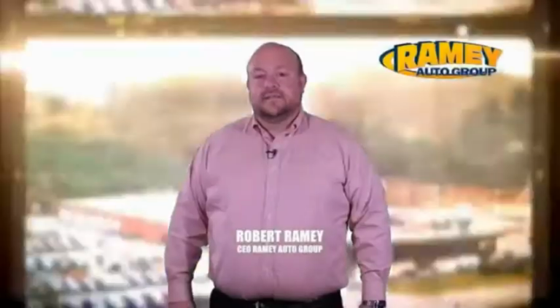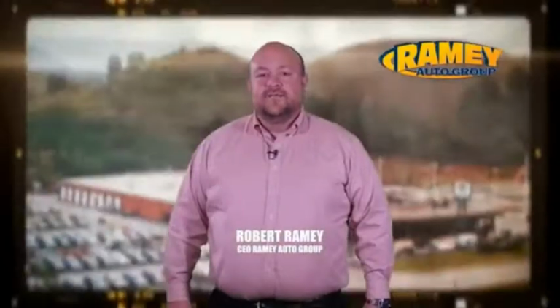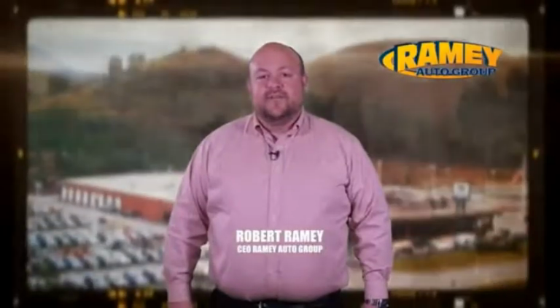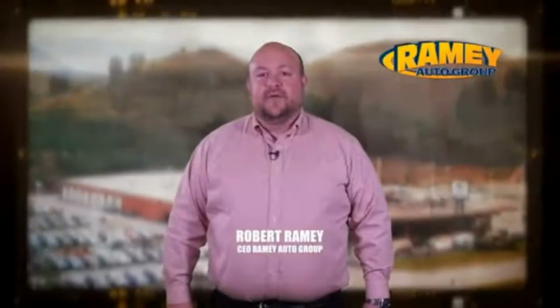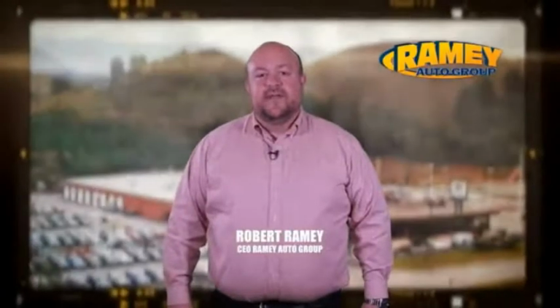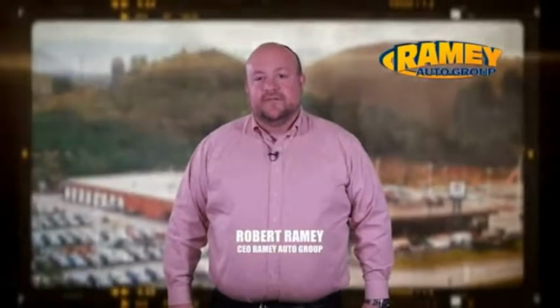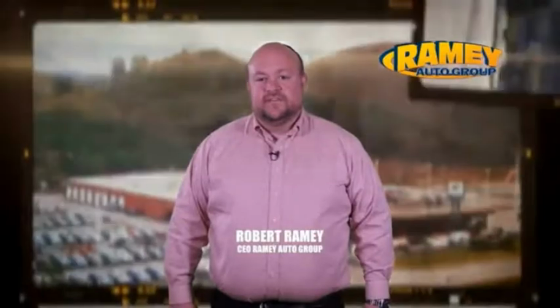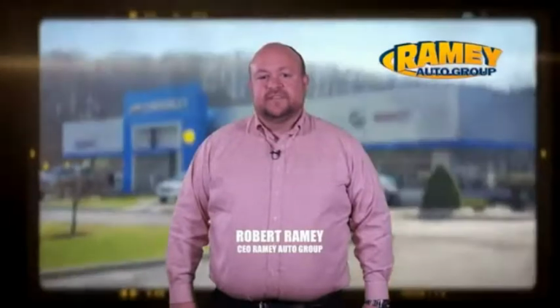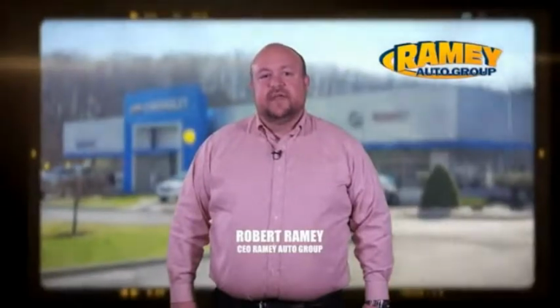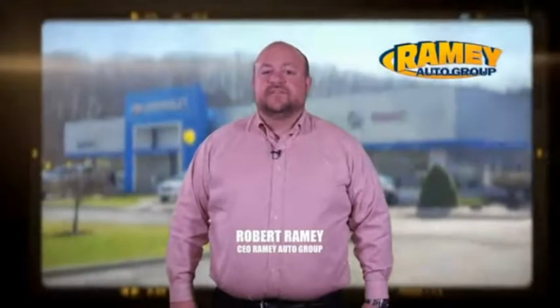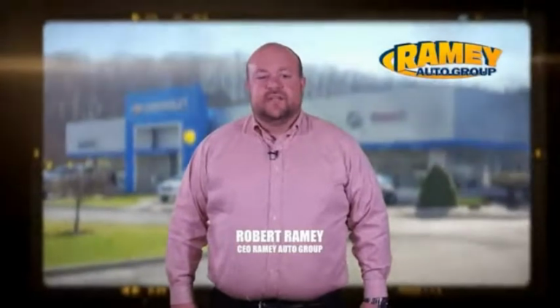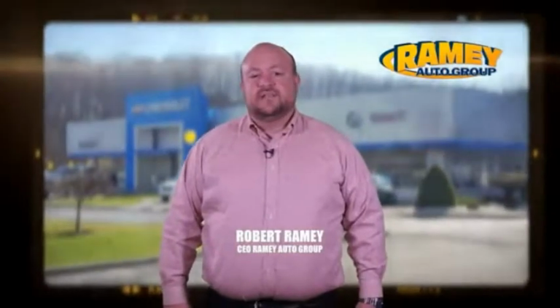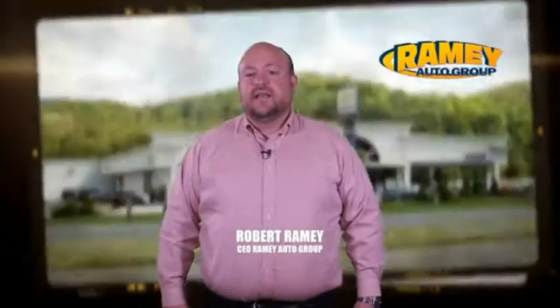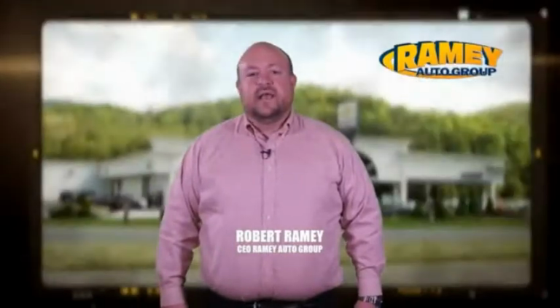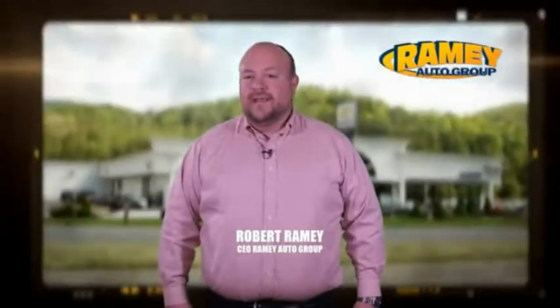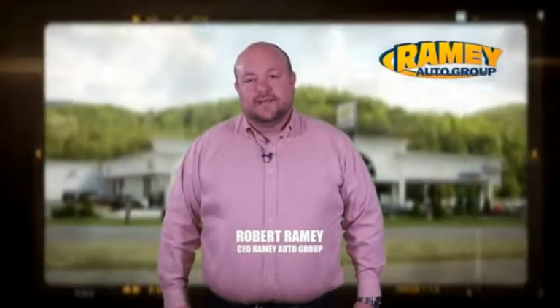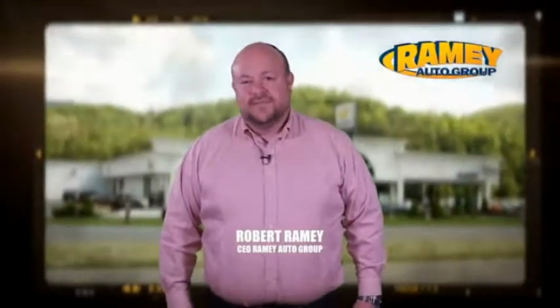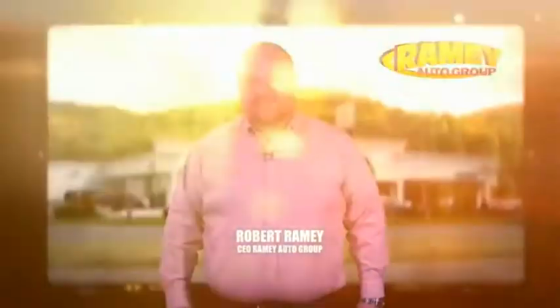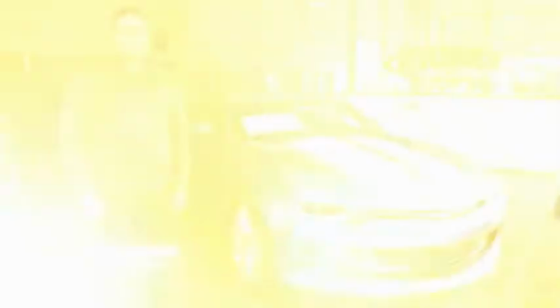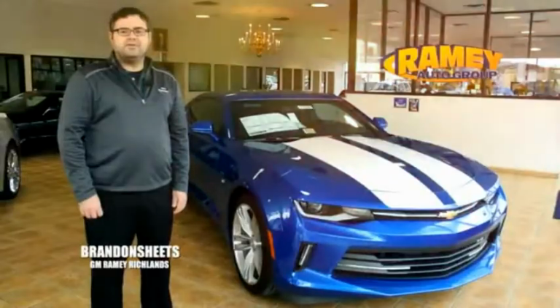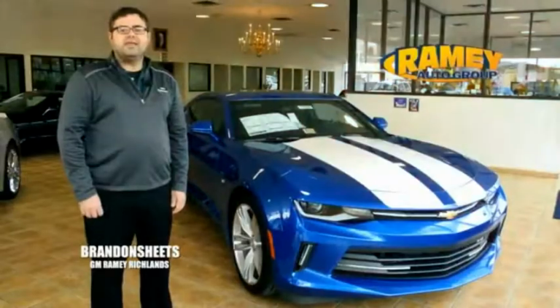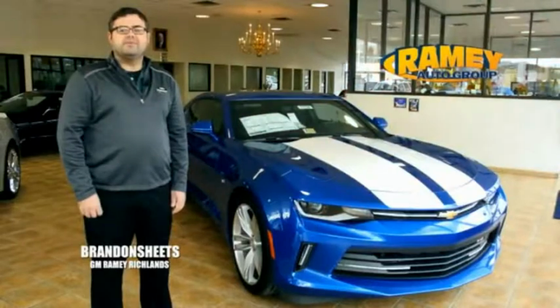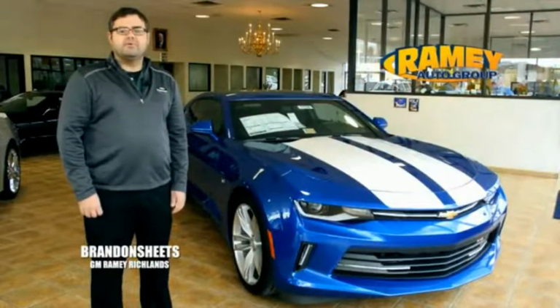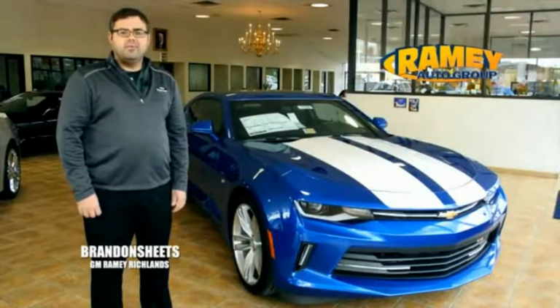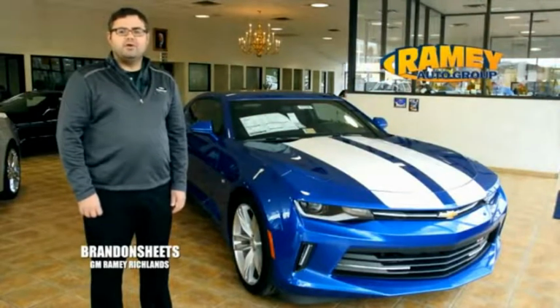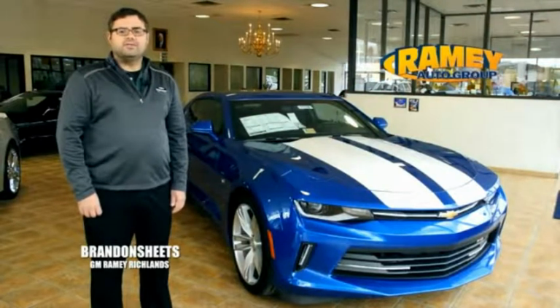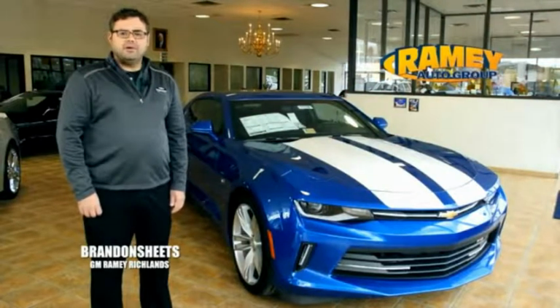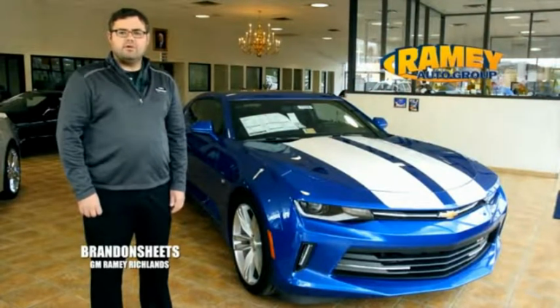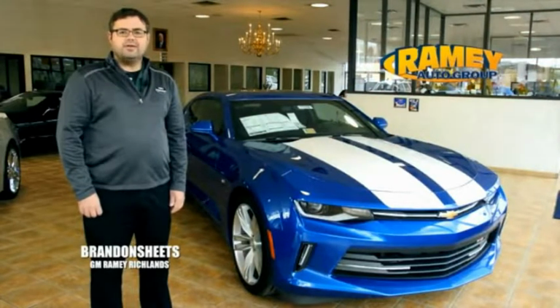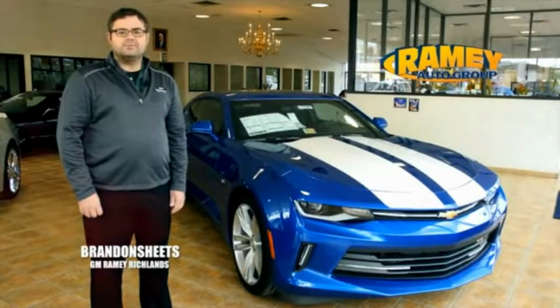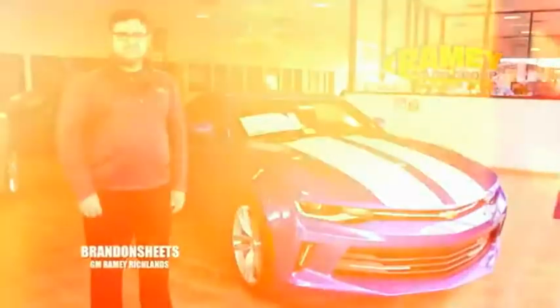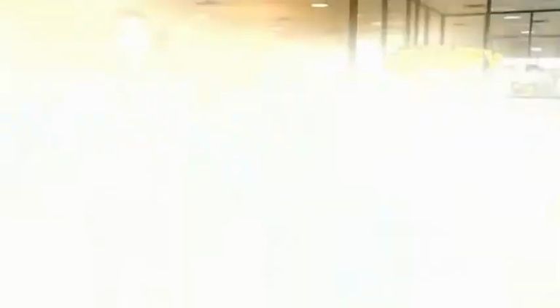Since 1955, the Ramey family of dealerships has created a tradition of honest dealing and great customer service. With every car deal, we gain a family member, and we work hard to keep our word and our customers for generations.